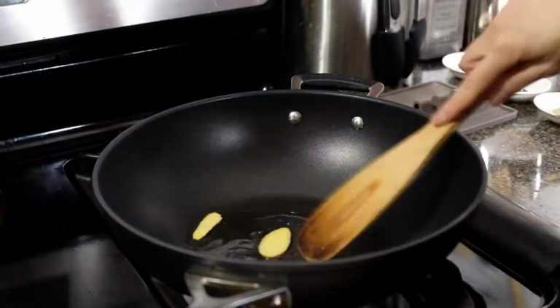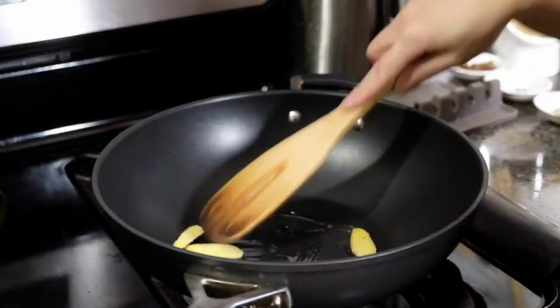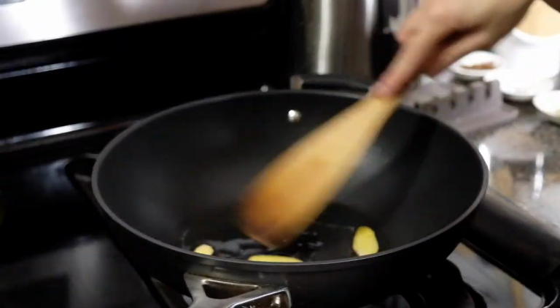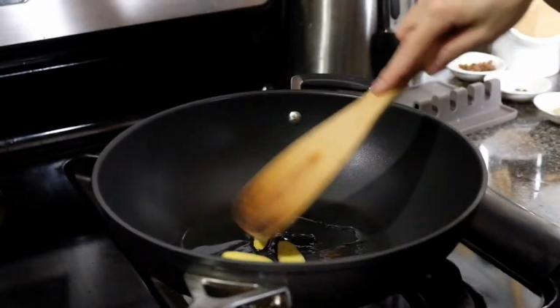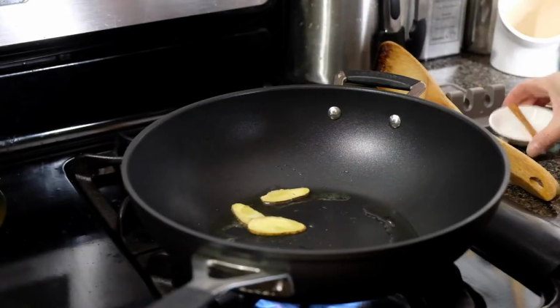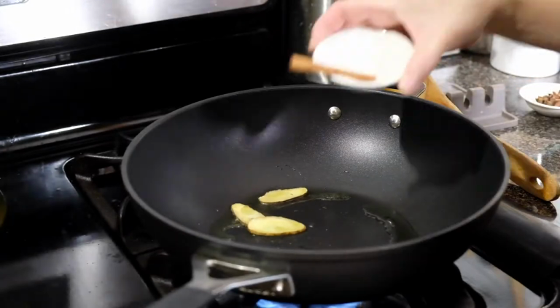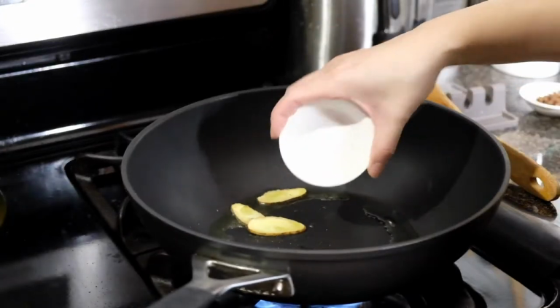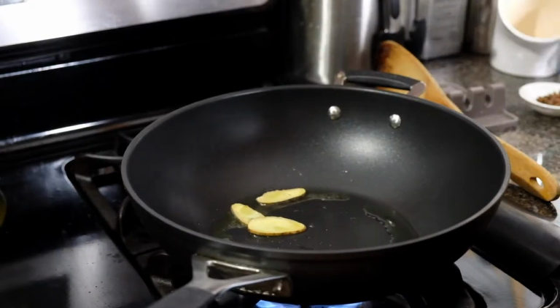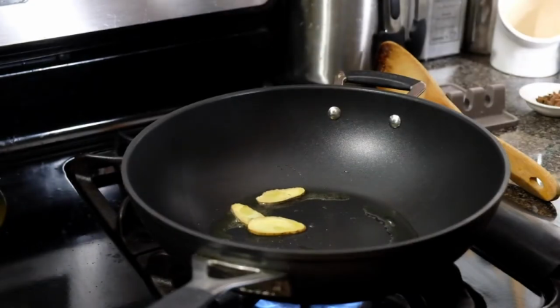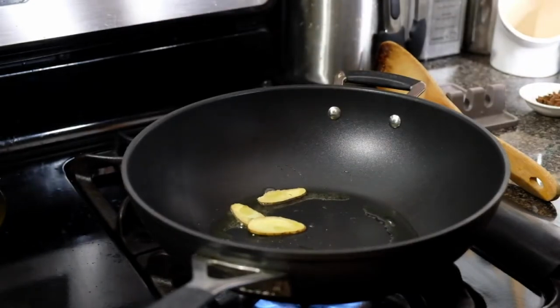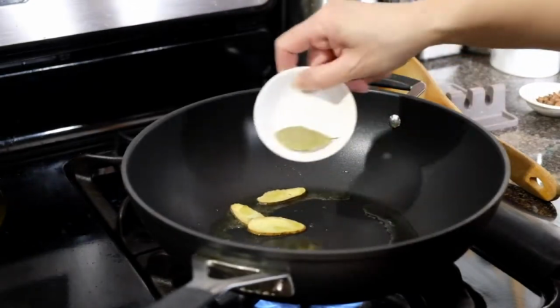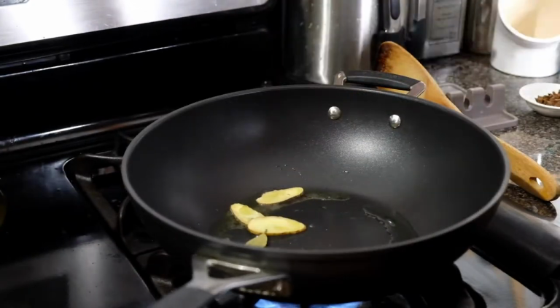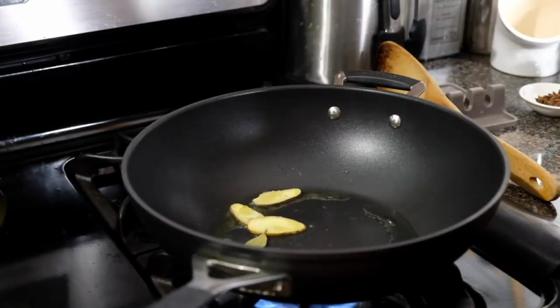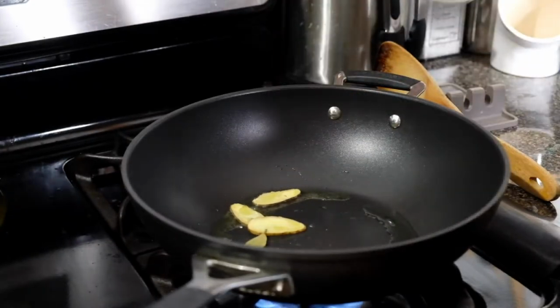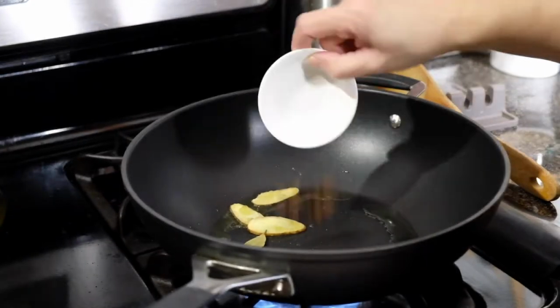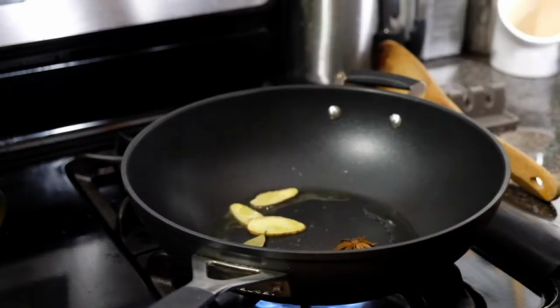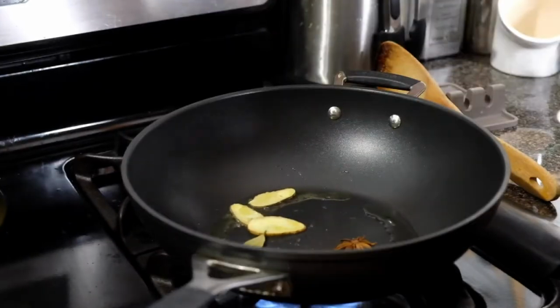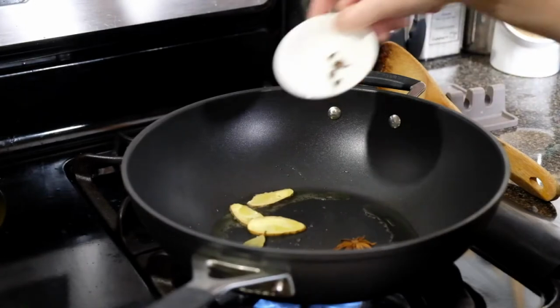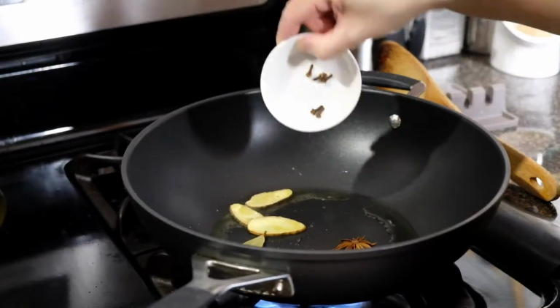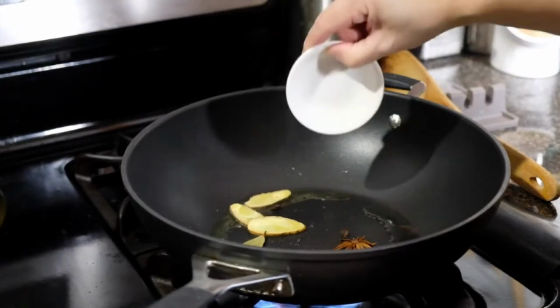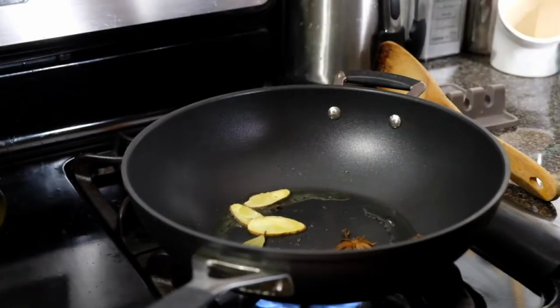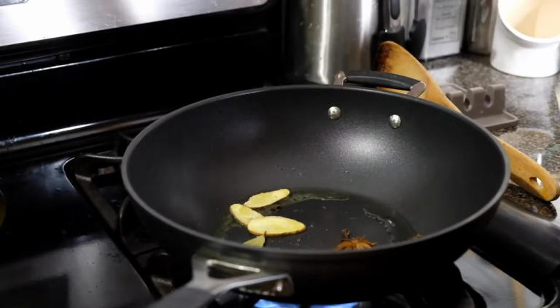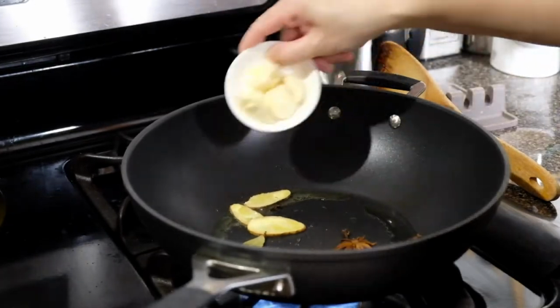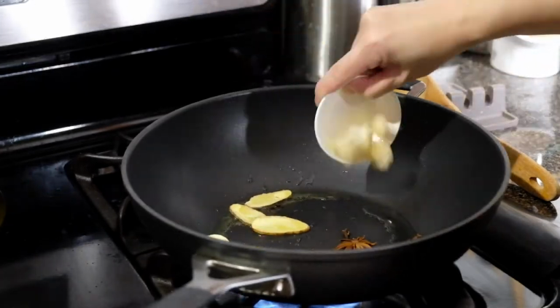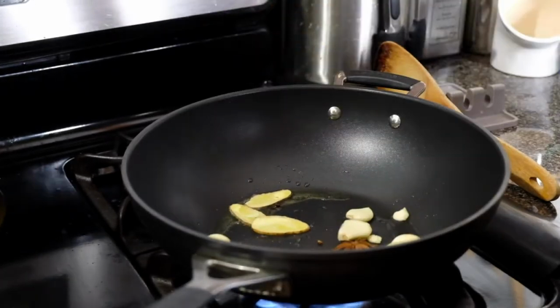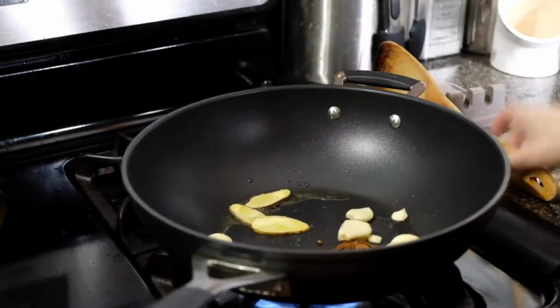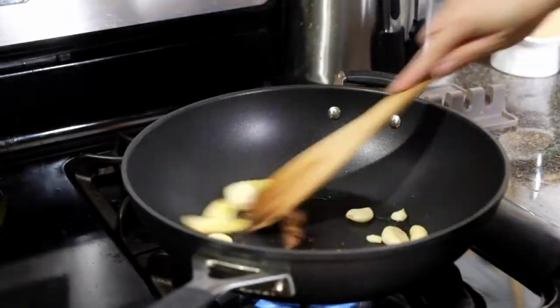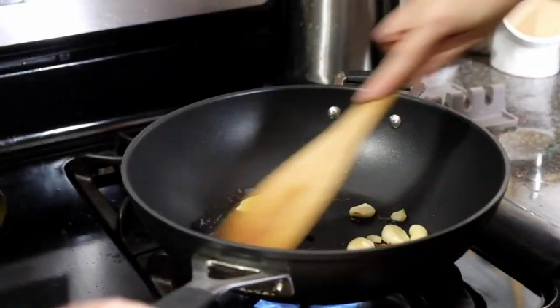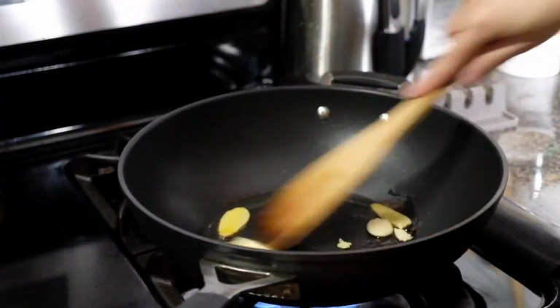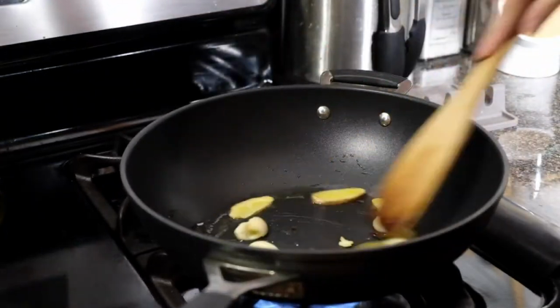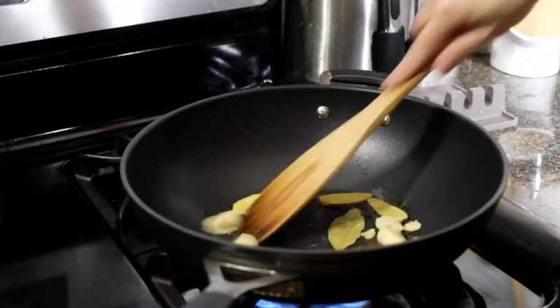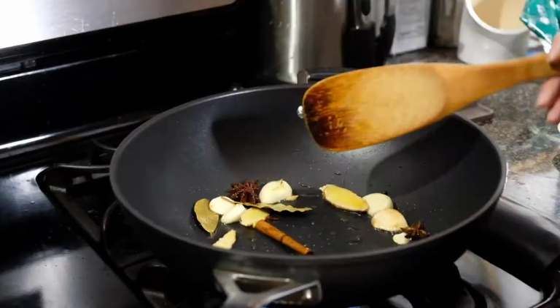On medium heat, we're going to heat up the oil and stir fry our ginger for one minute, and then we're going to add the cinnamon stick, bay leaves, star anise, cloves, as well as our garlic, and let this cook for two more minutes.